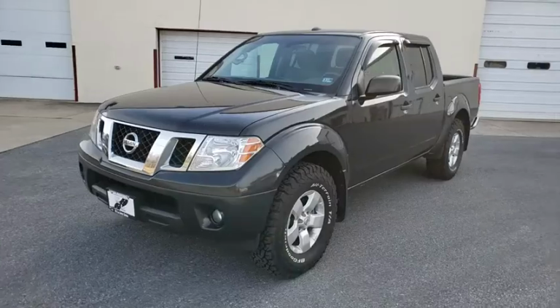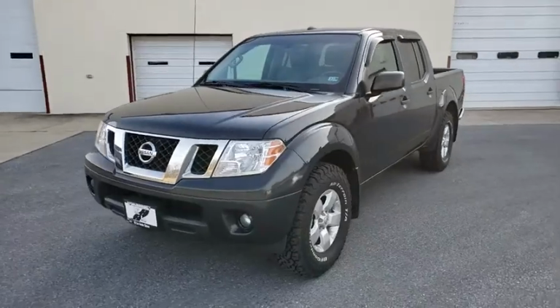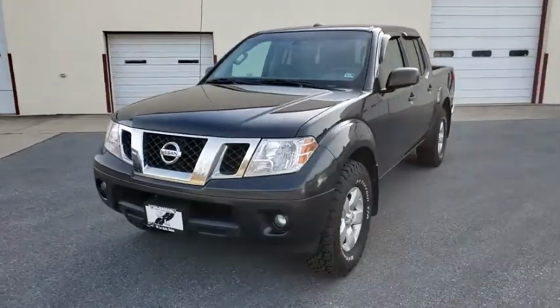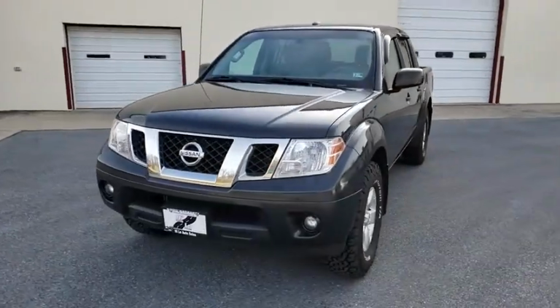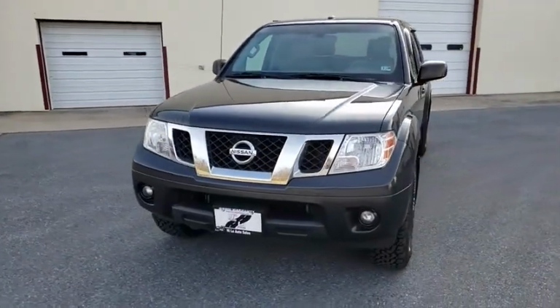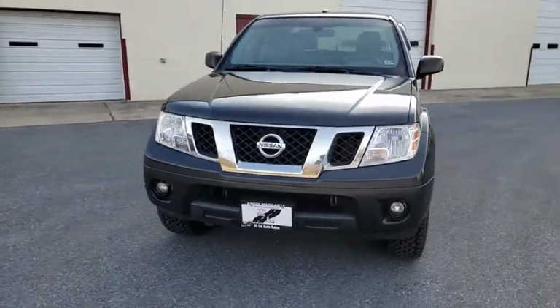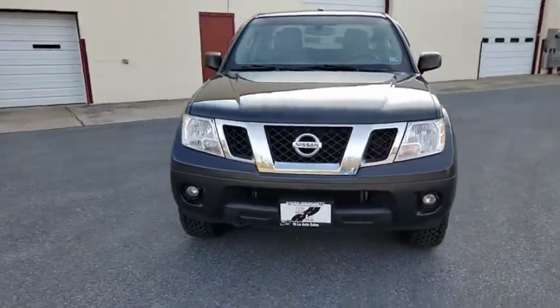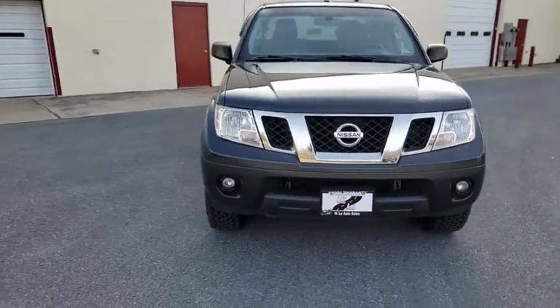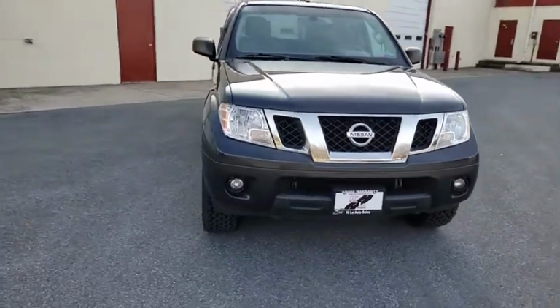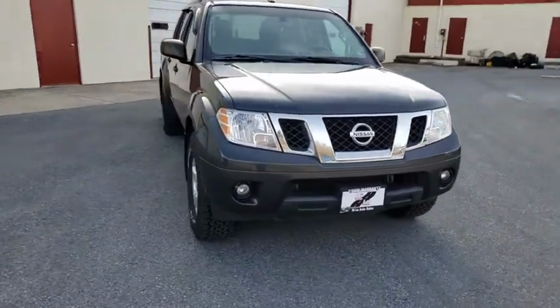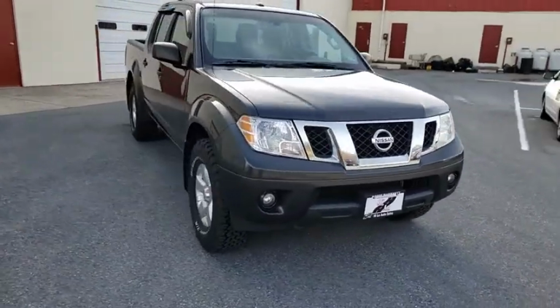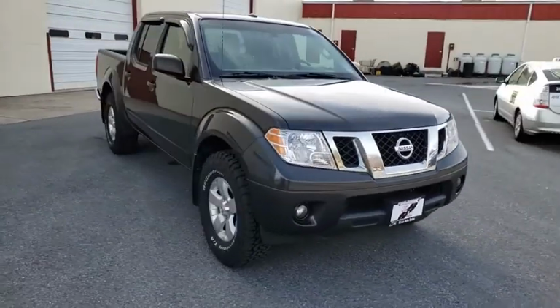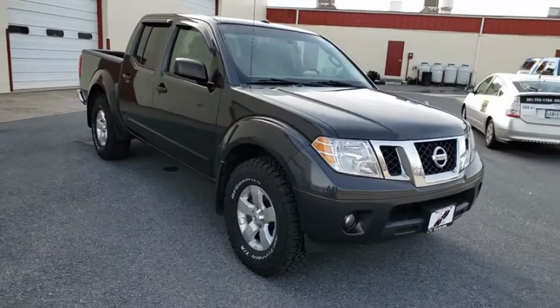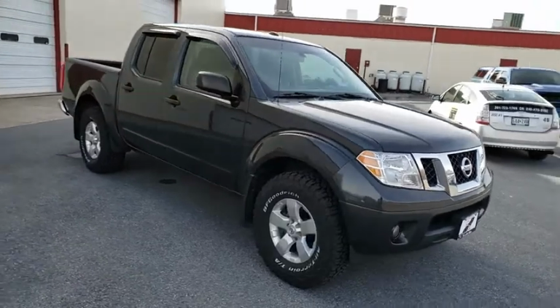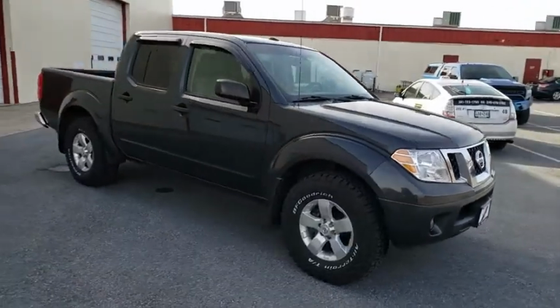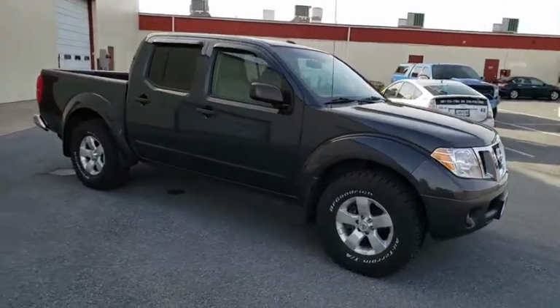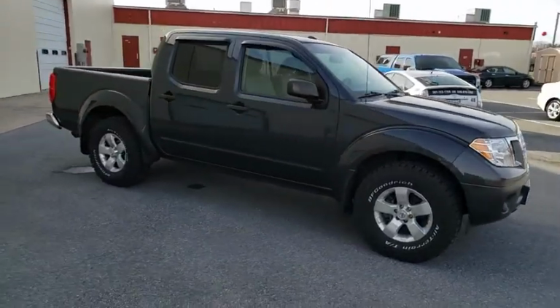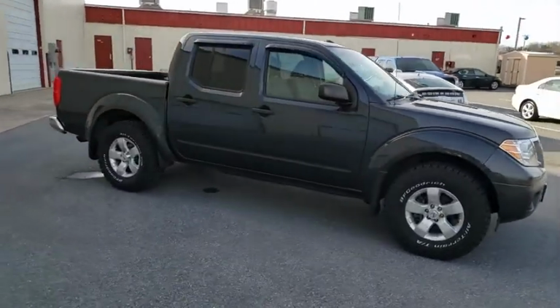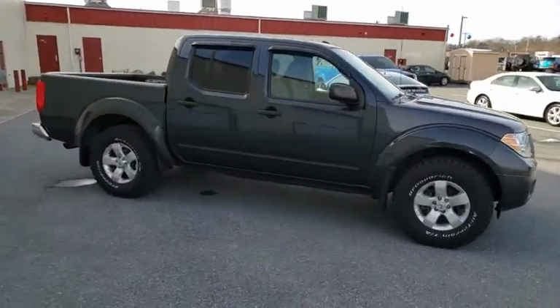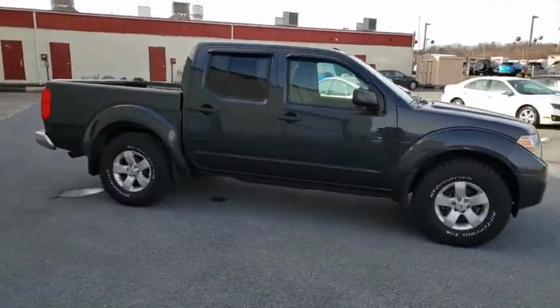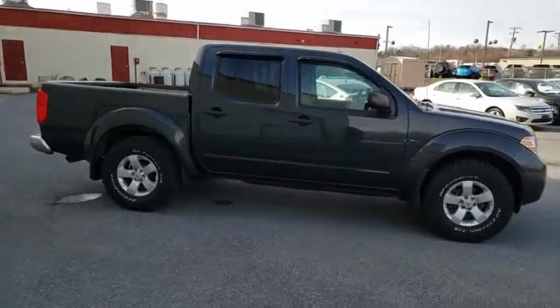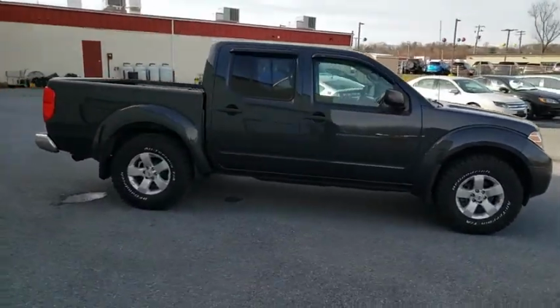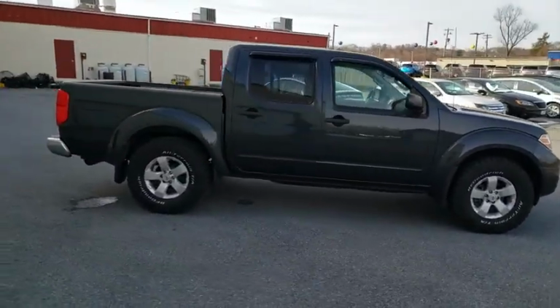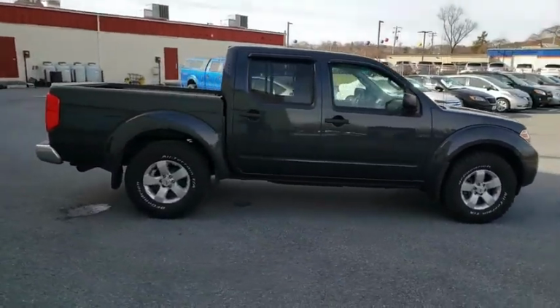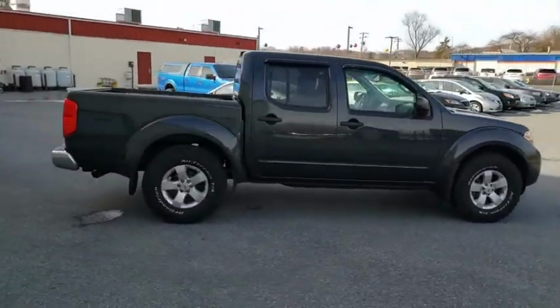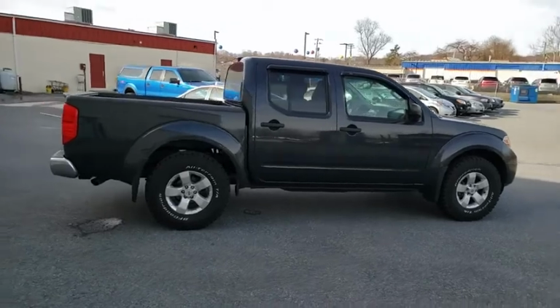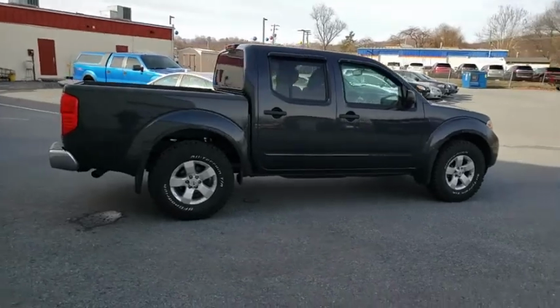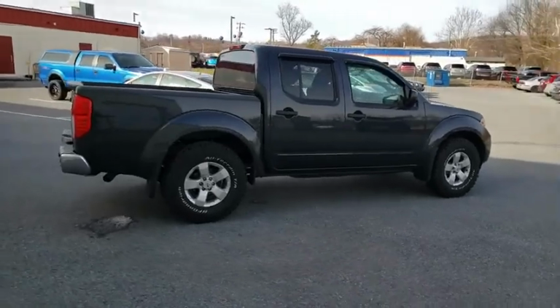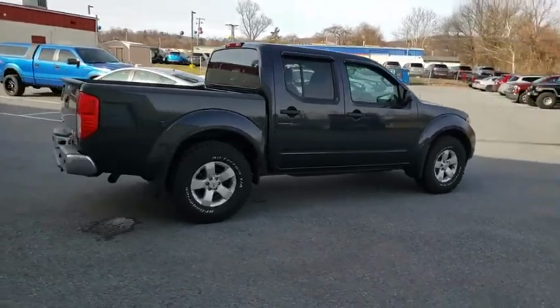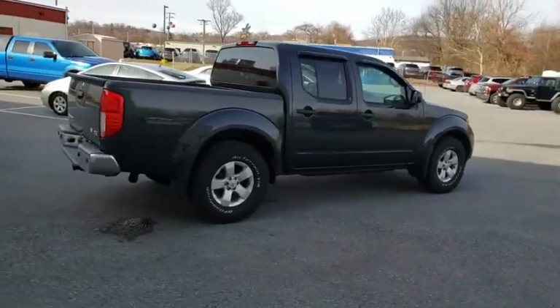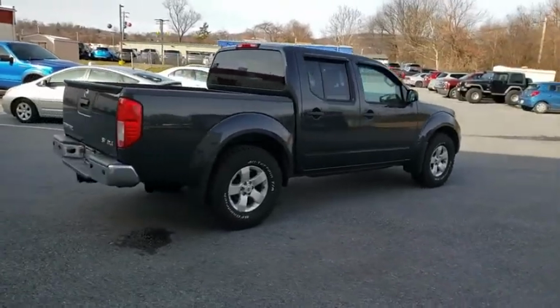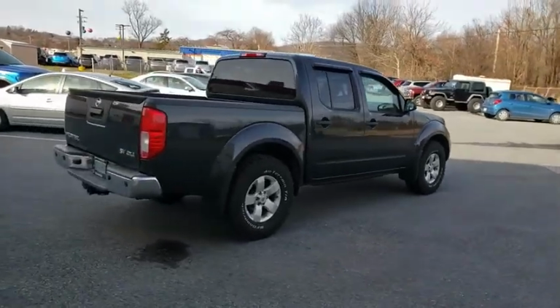Take a ride in the 2013 Nissan Frontier. The Nissan Frontier offers a full-length, fully-boxed frame for strength, serious off-road capabilities, and a five-star rating for side-impact crash safety.